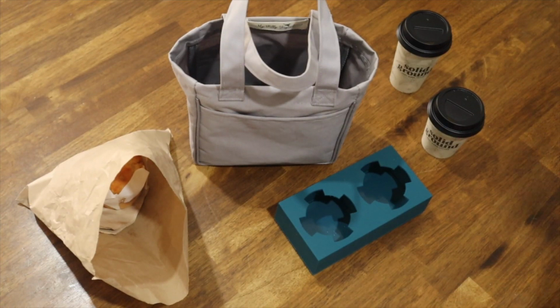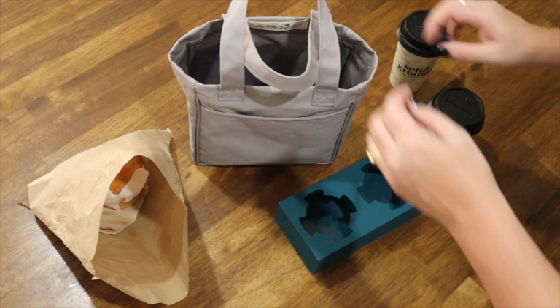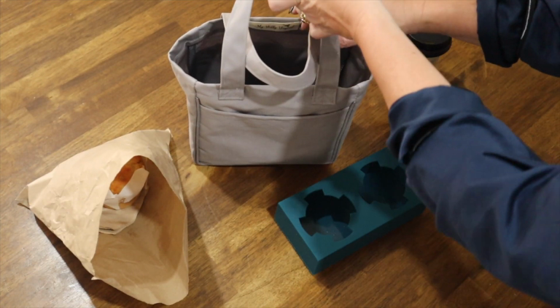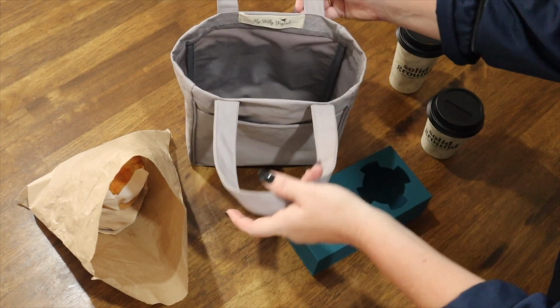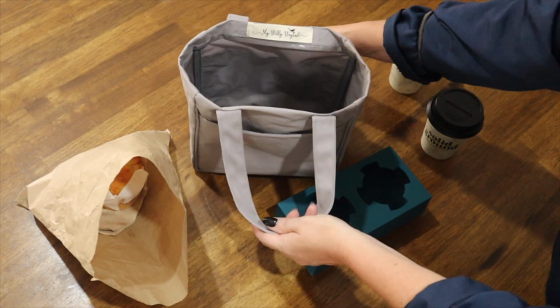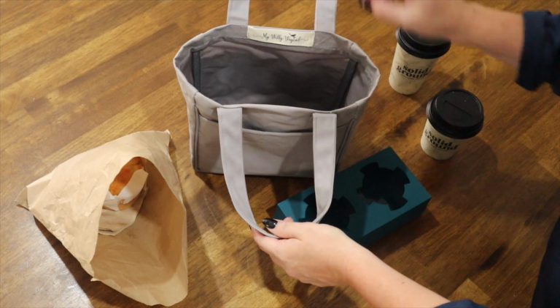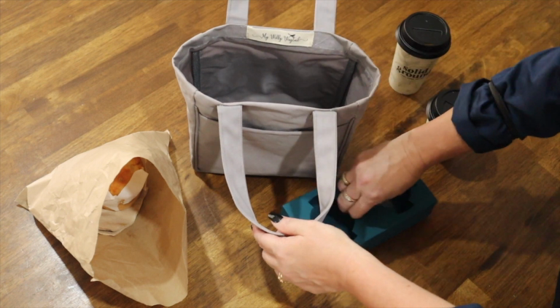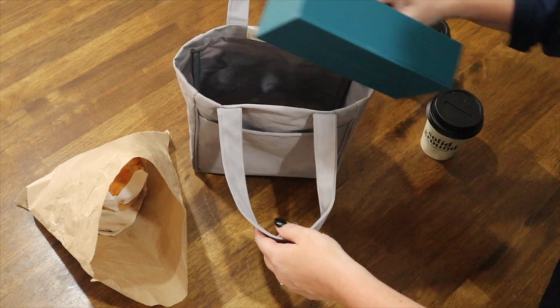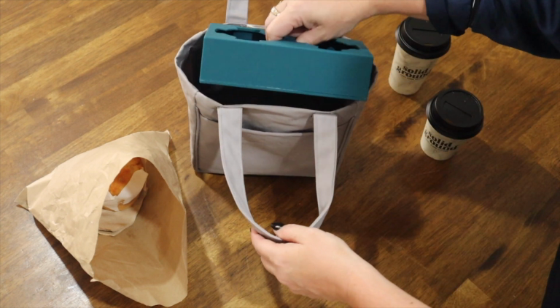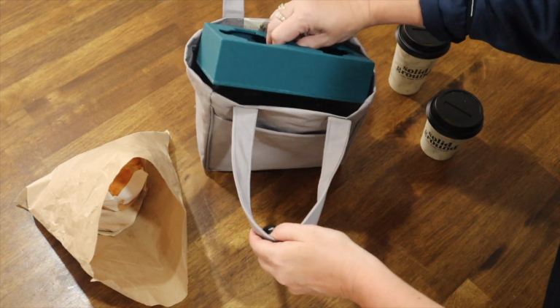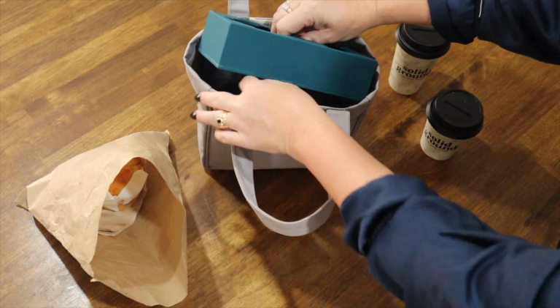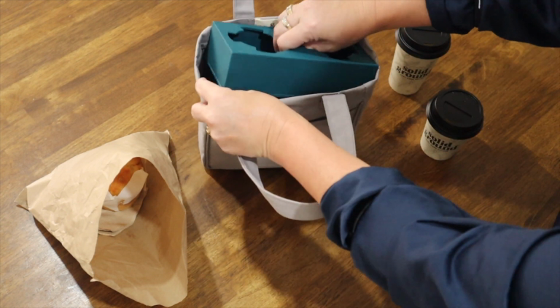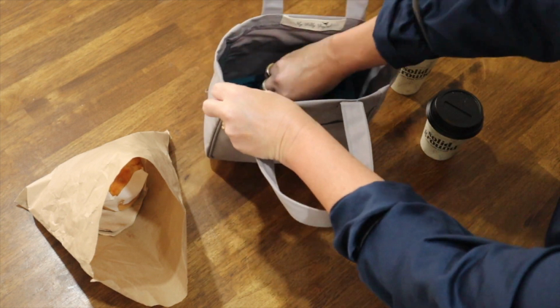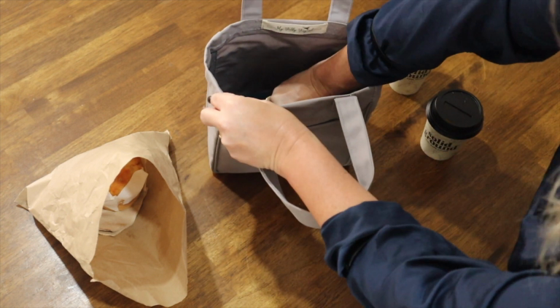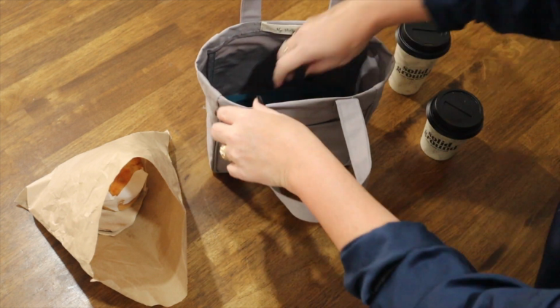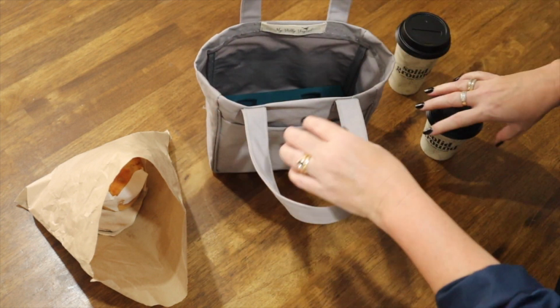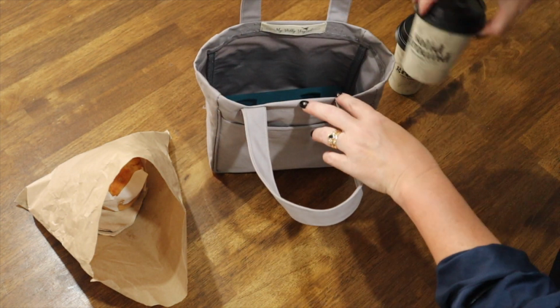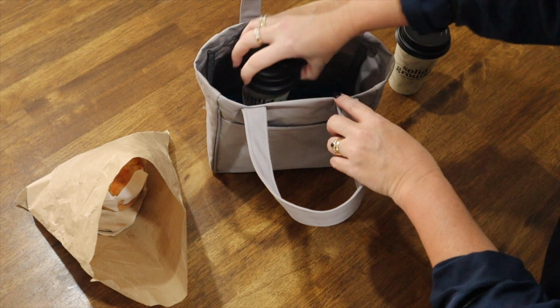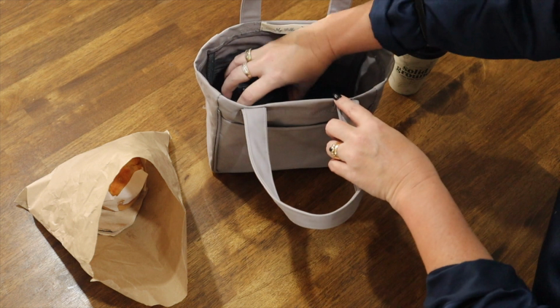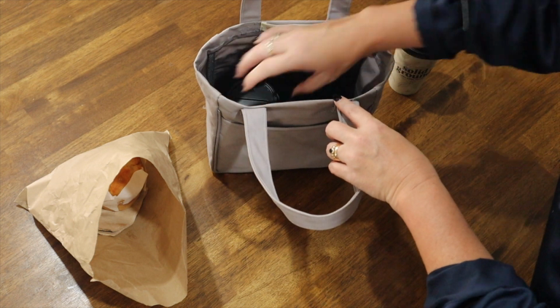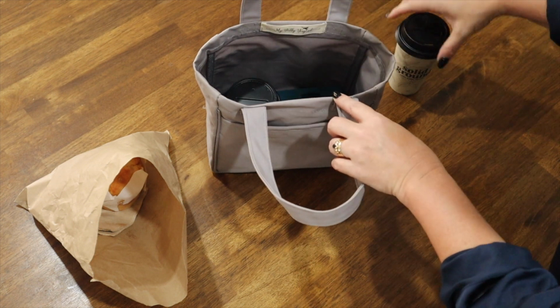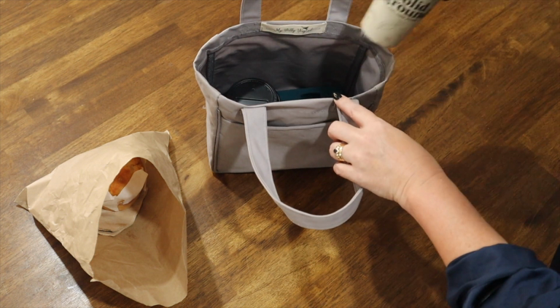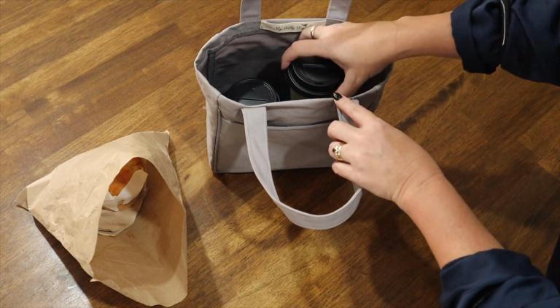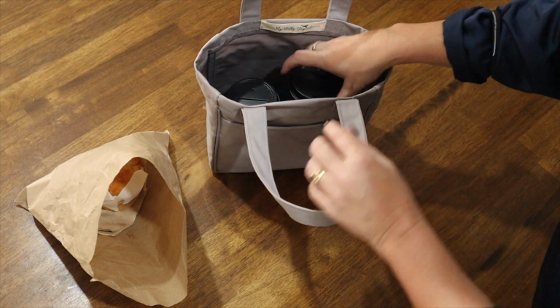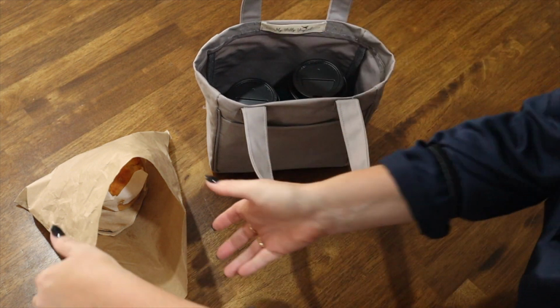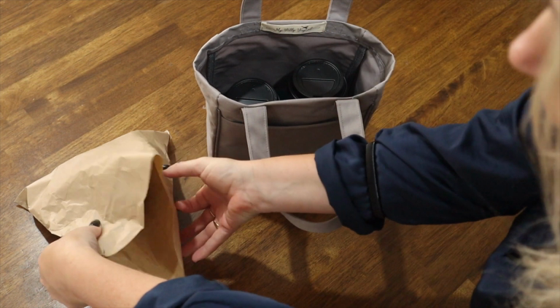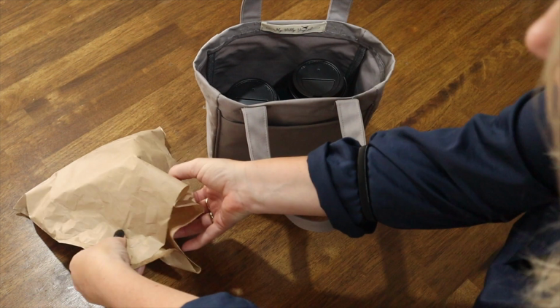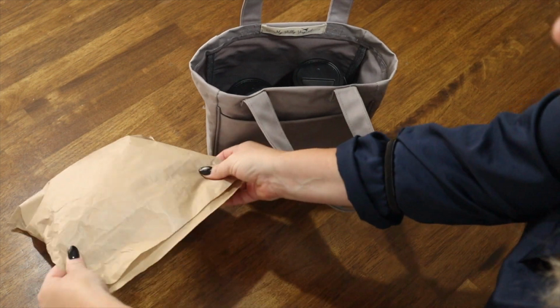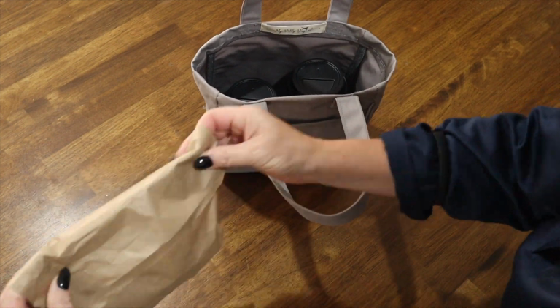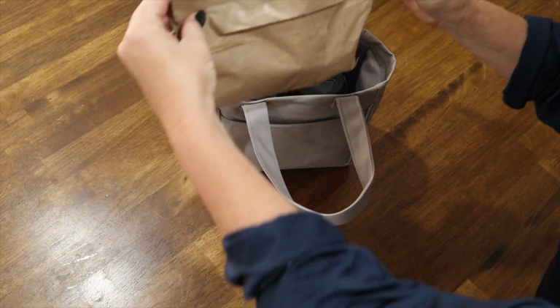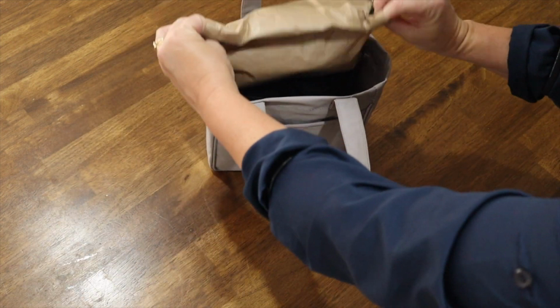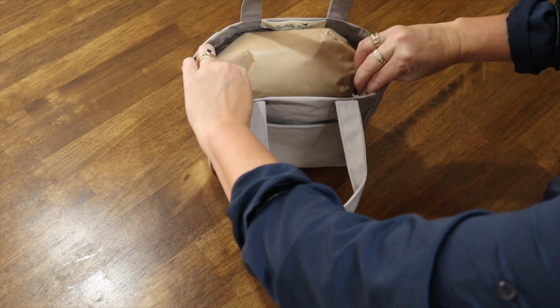Introducing the Urban Coffee Carrier — the world's first silicone beverage cup tray and carrier bag that holds multiple beverages as well as food, so you can carry everything safely and securely over and over again.